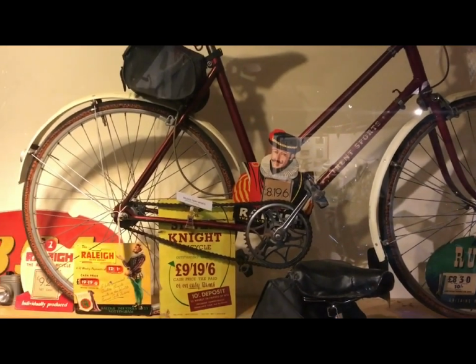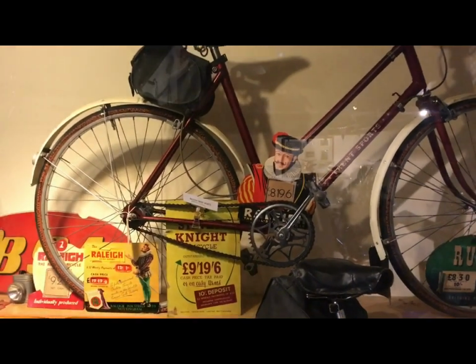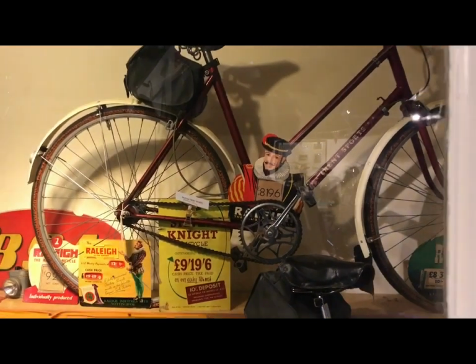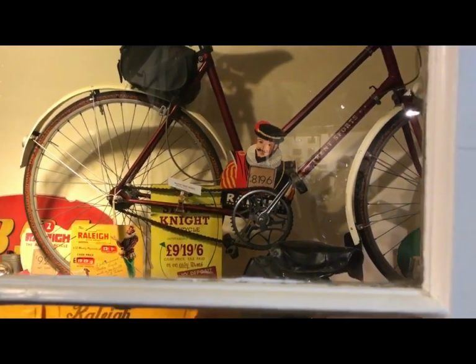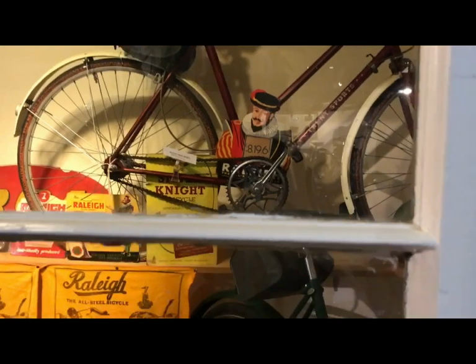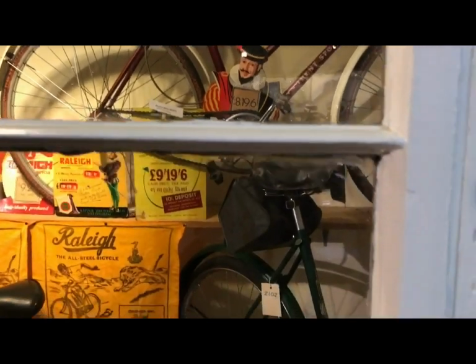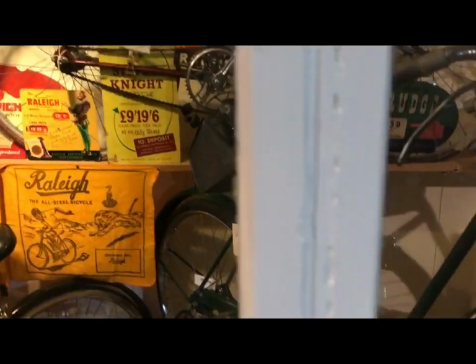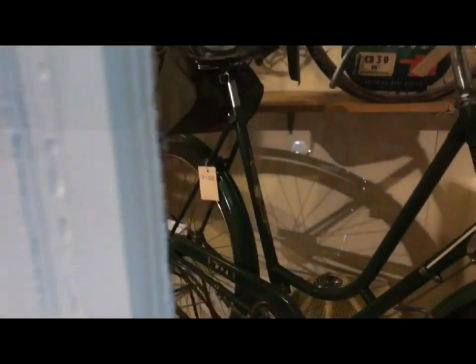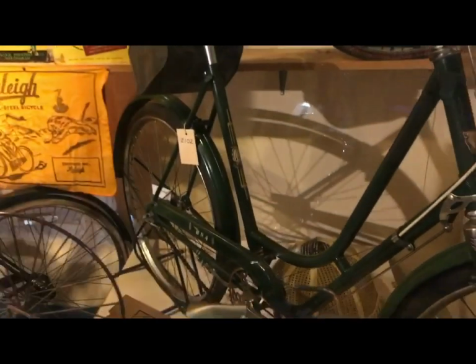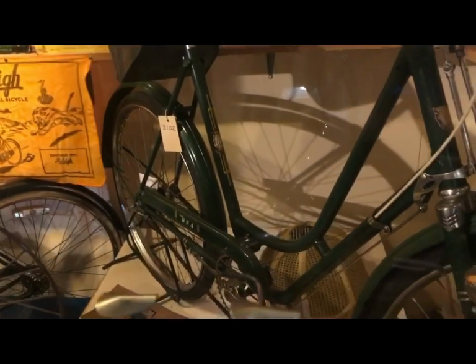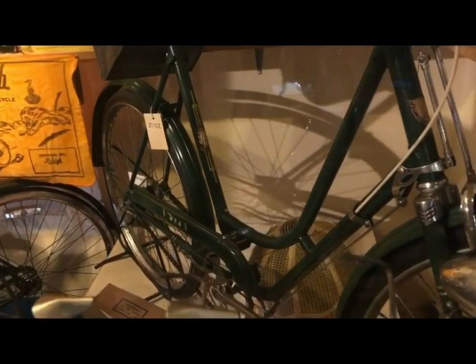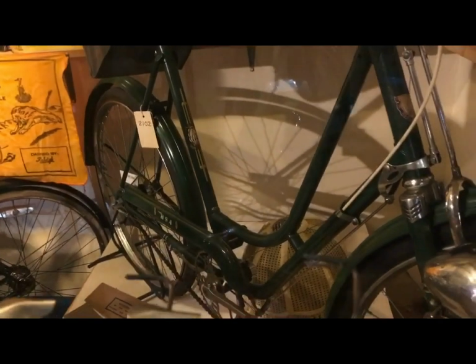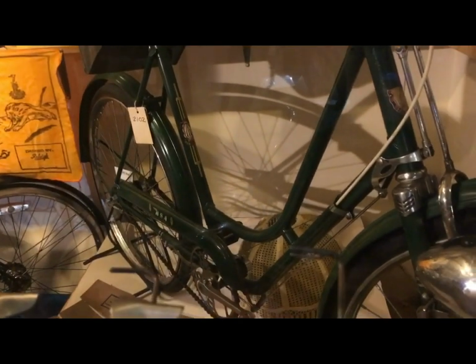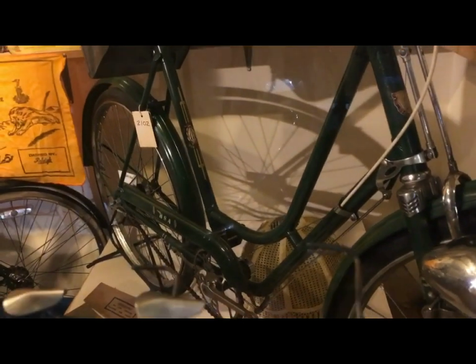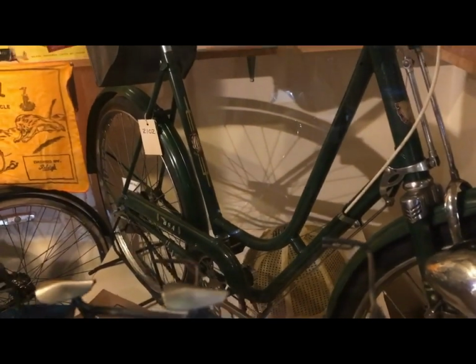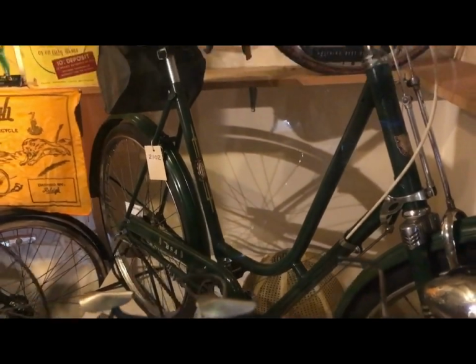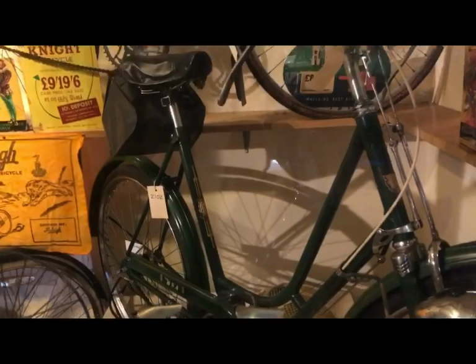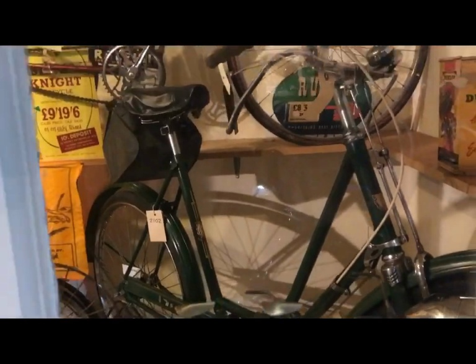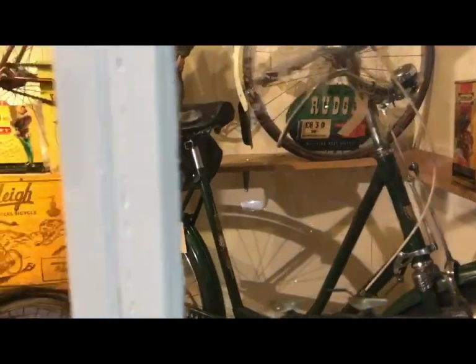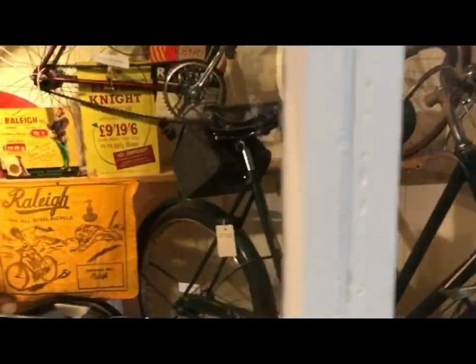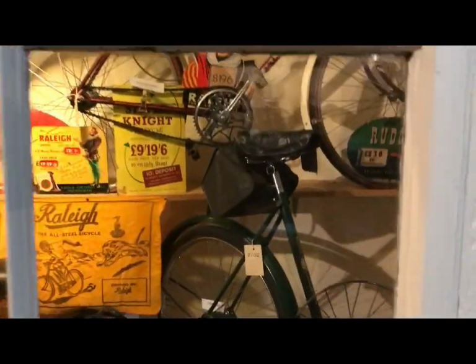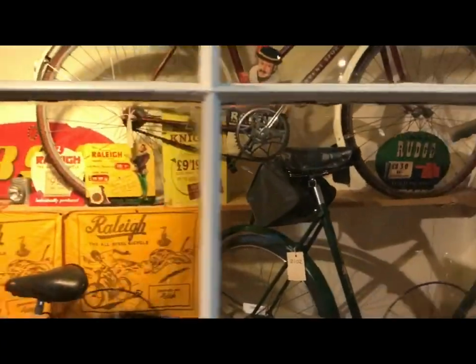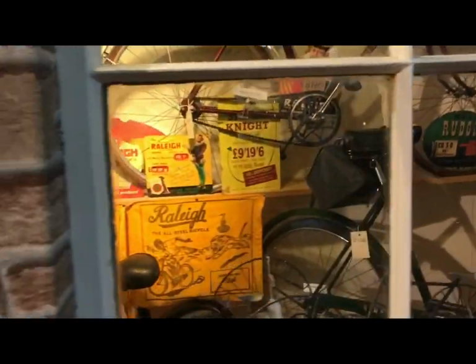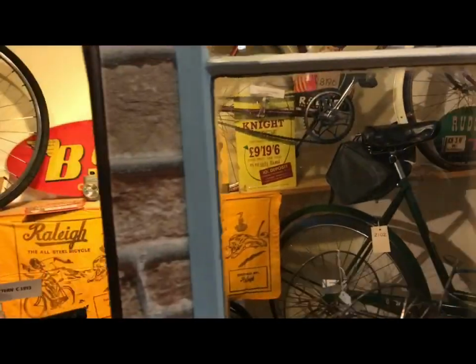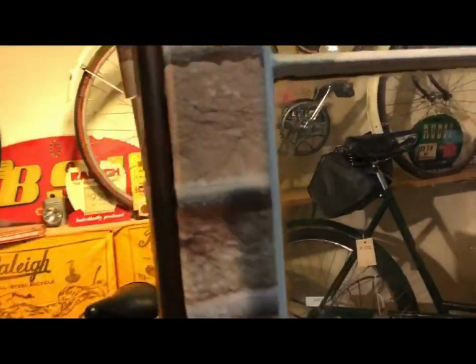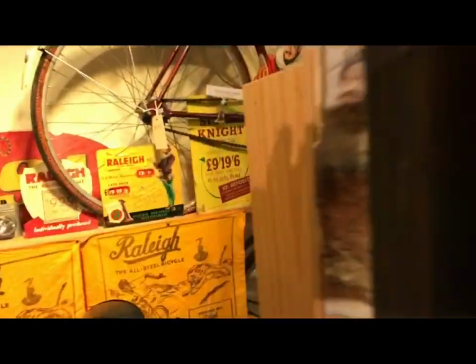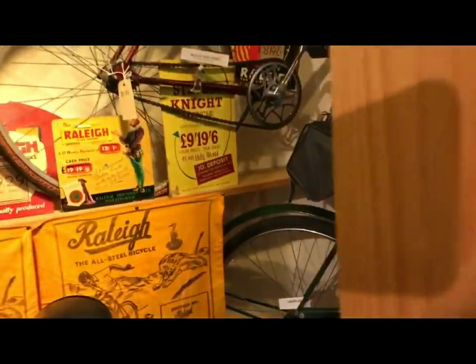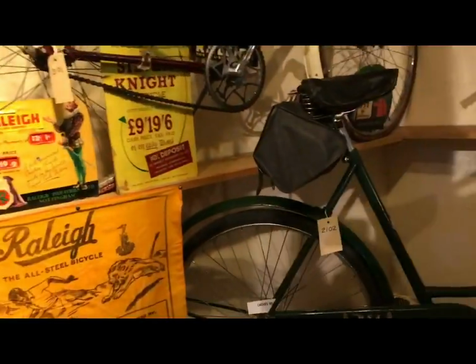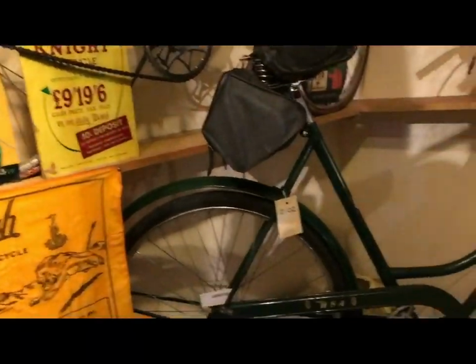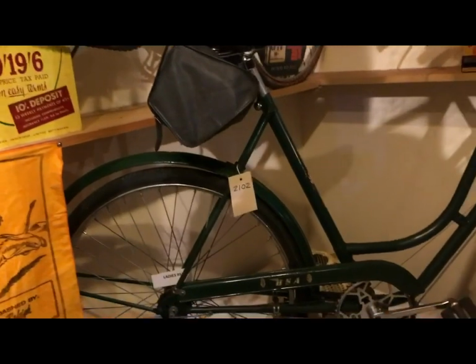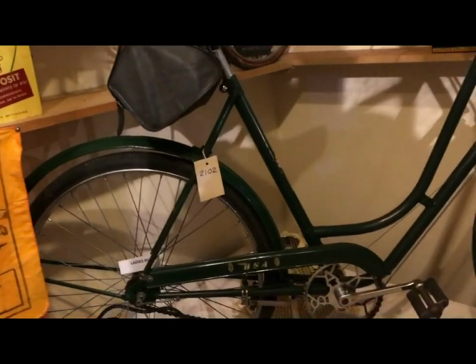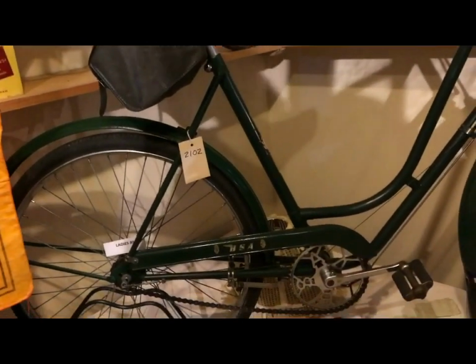Nice condition with the usual Parish tyres. Lovely — a BSA, the 24-inch wheel BSA safety shopper. There is so much in this place. The number of times I've been here, and still every time I come I see new treasures.